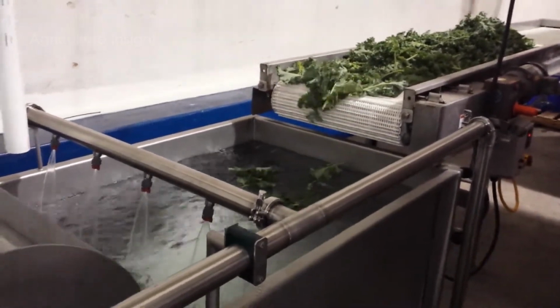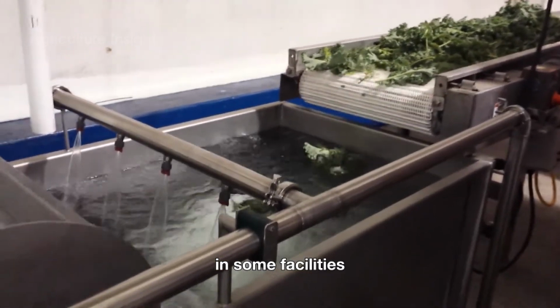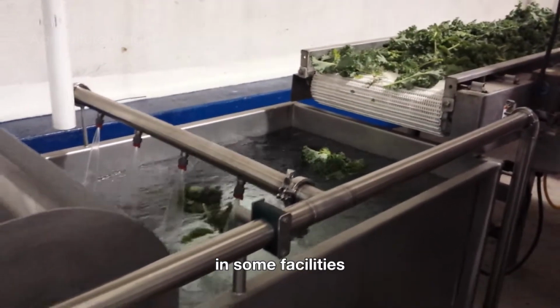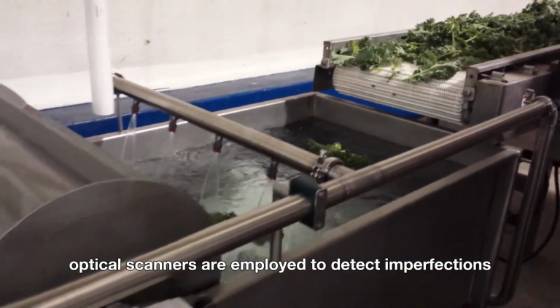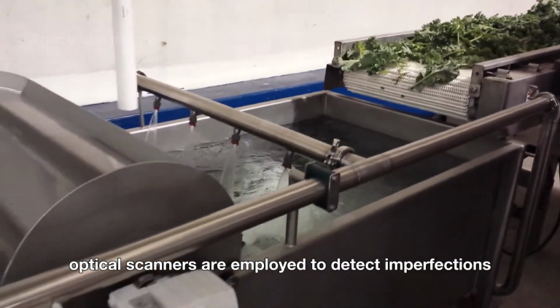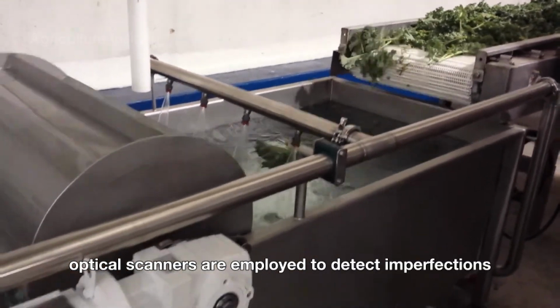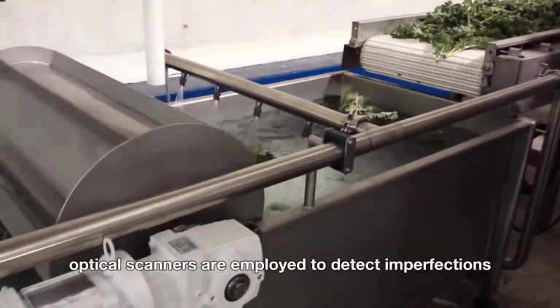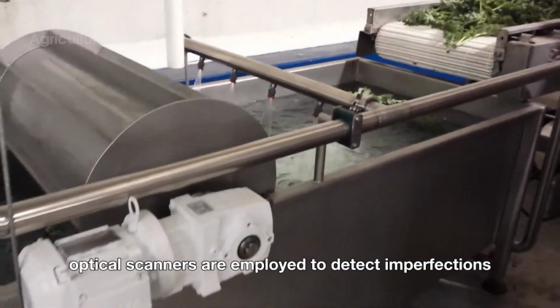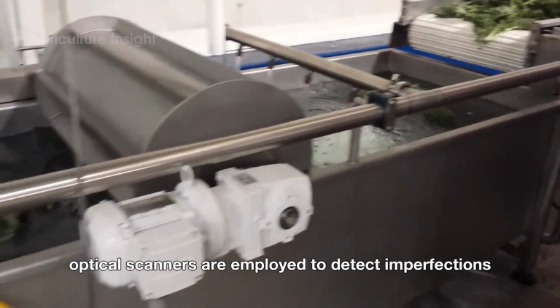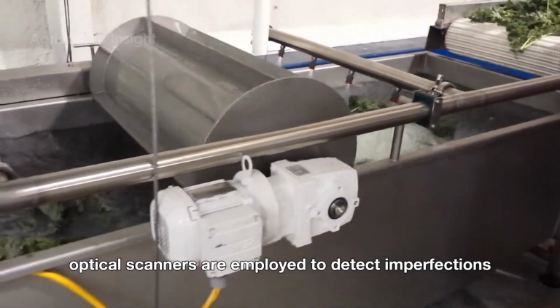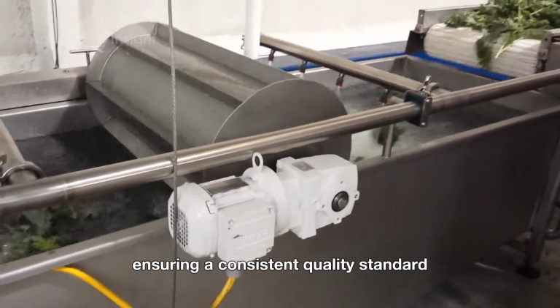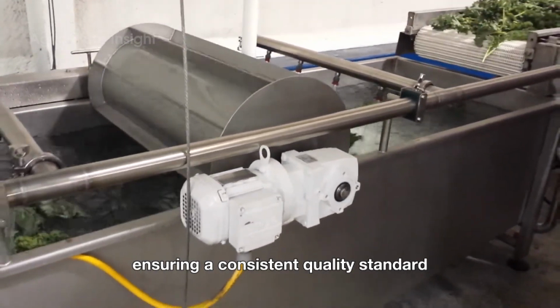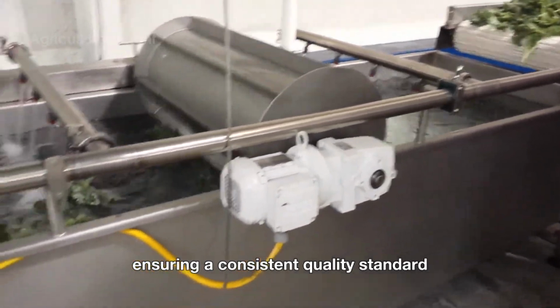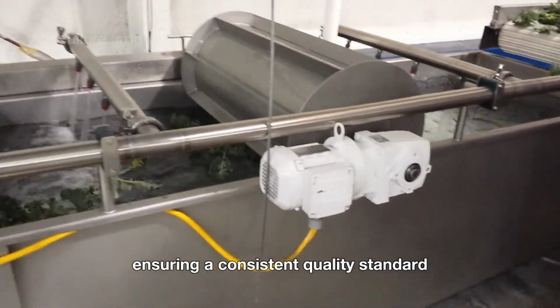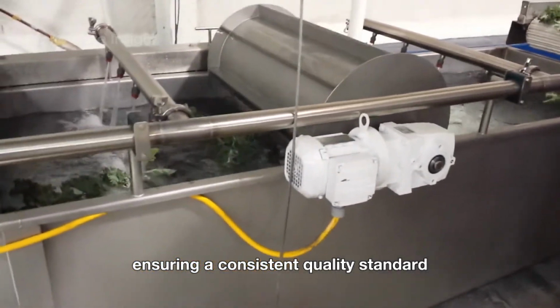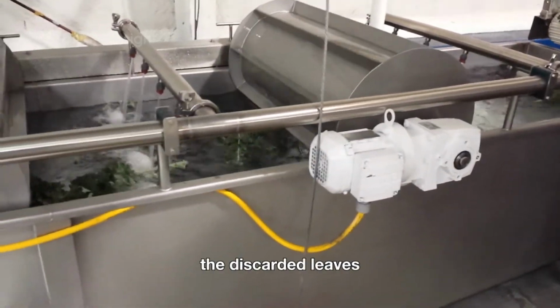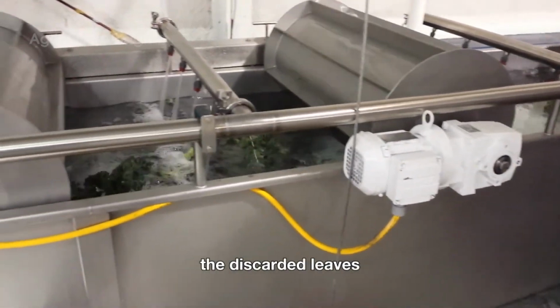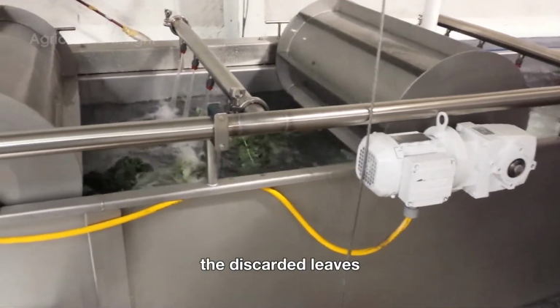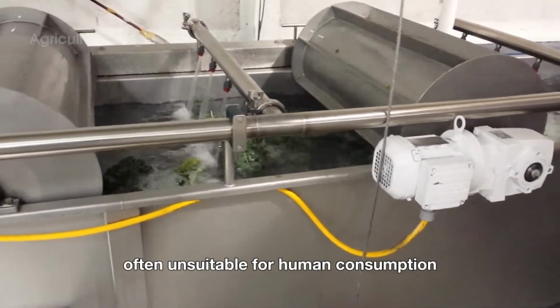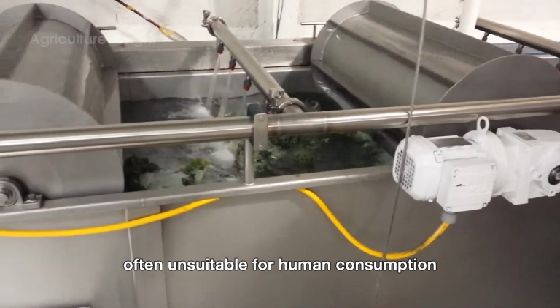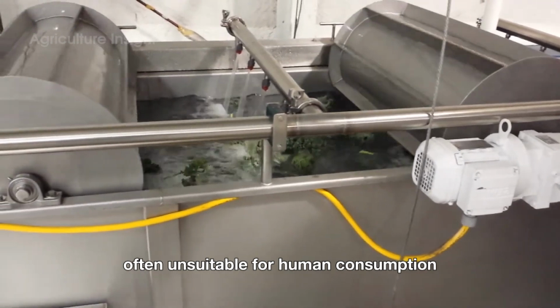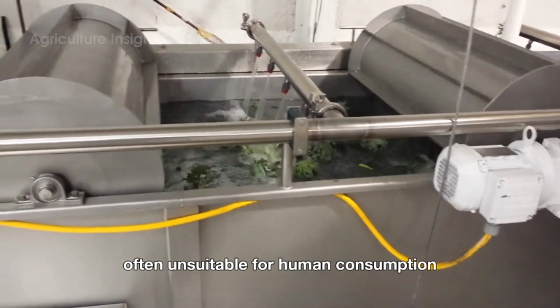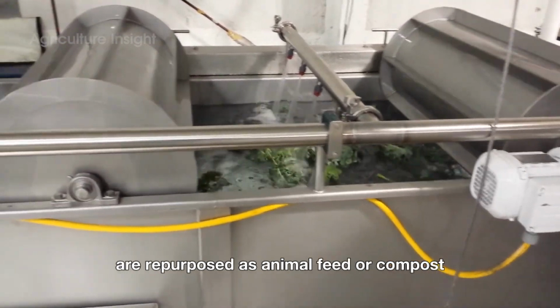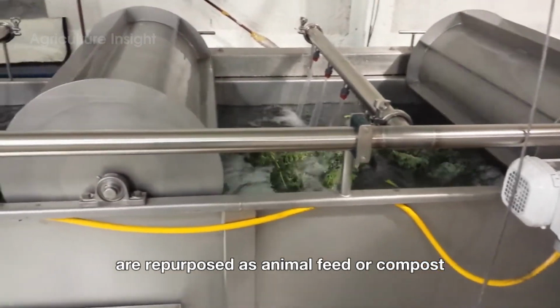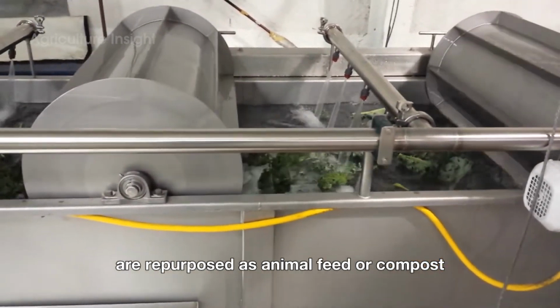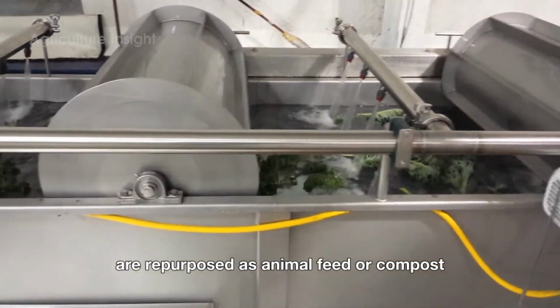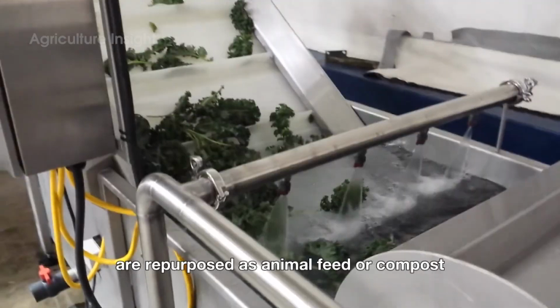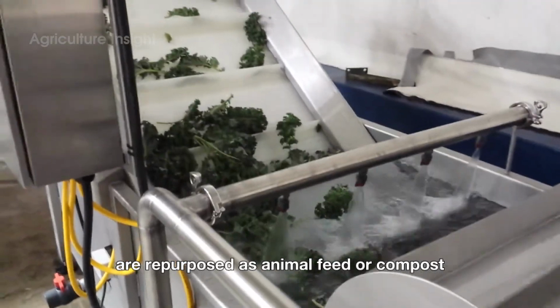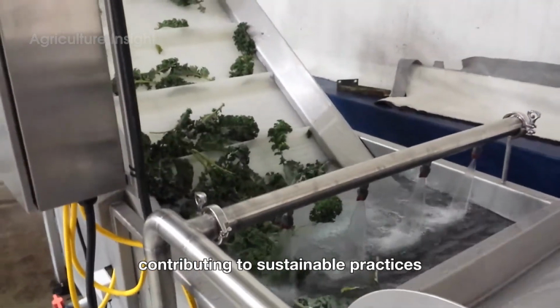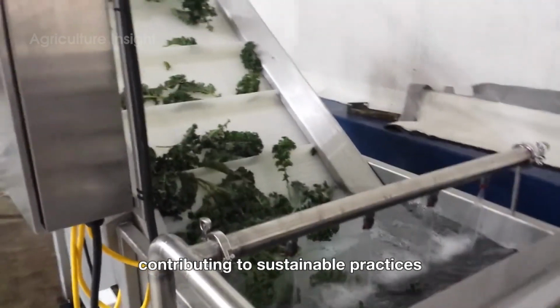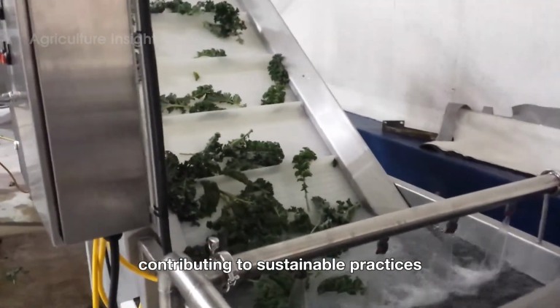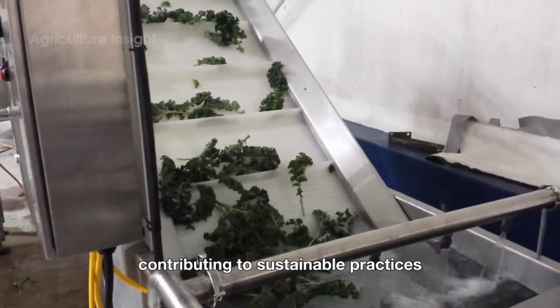In some facilities, optical scanners are employed to detect imperfections, ensuring a consistent quality standard. The discarded leaves, often unsuitable for human consumption, are repurposed as animal feed or compost, contributing to sustainable practices.